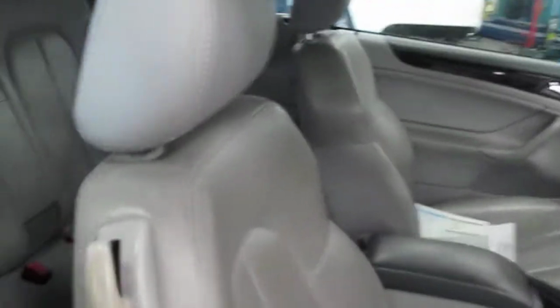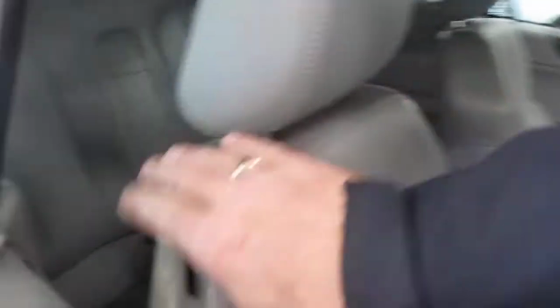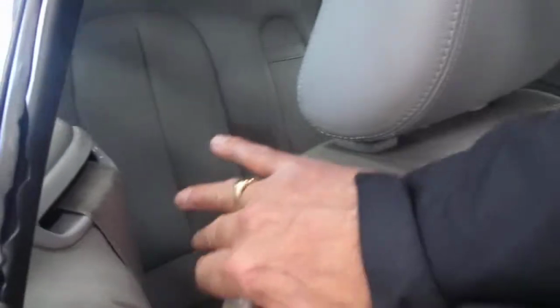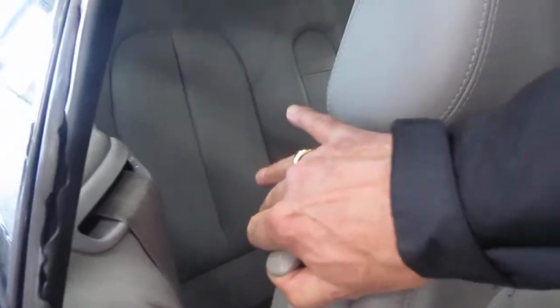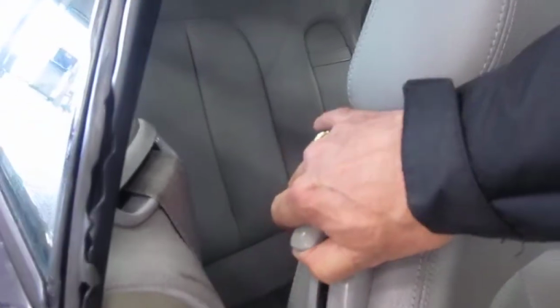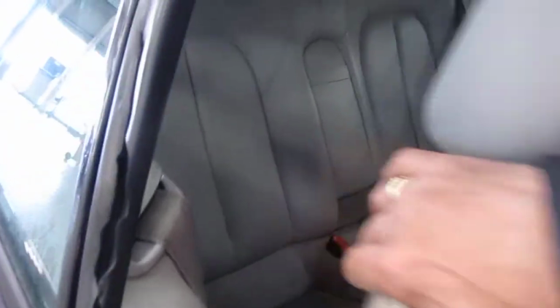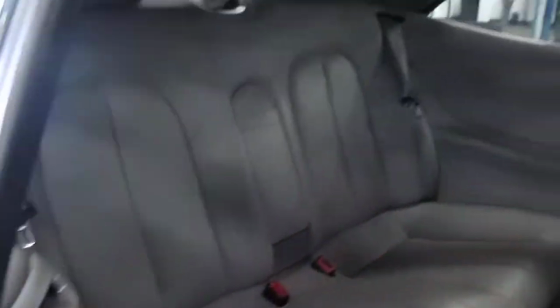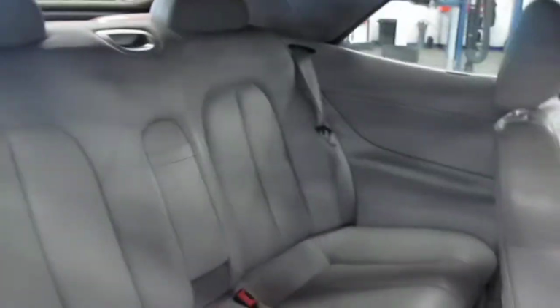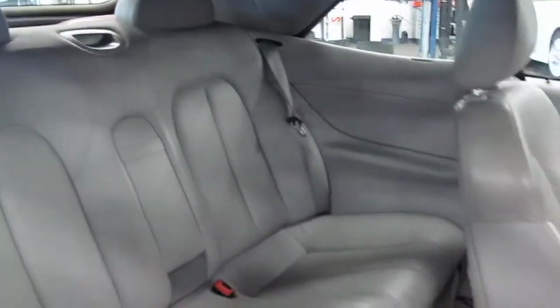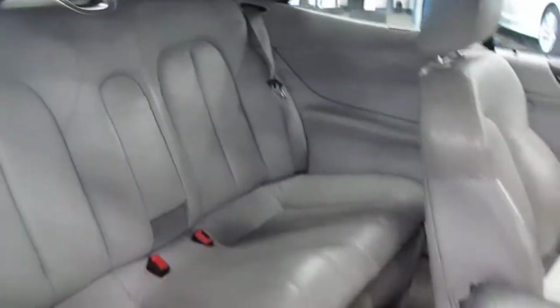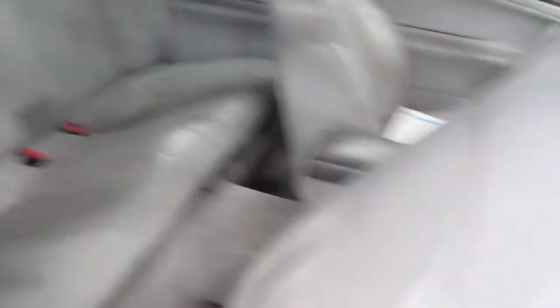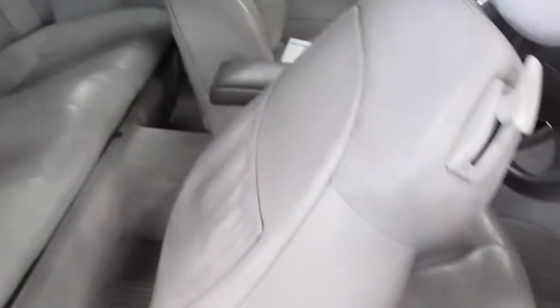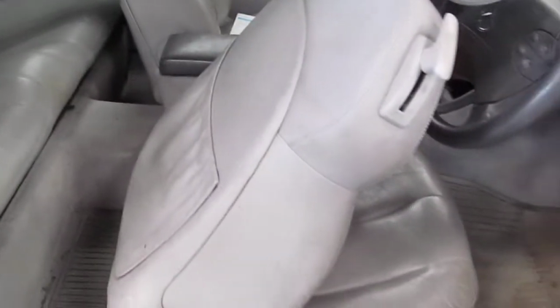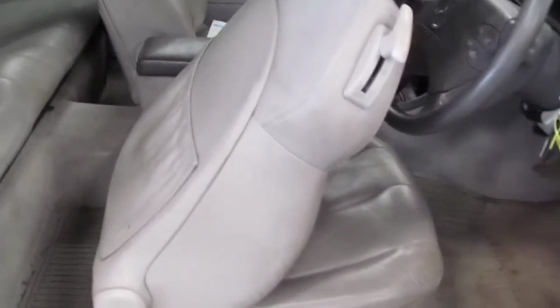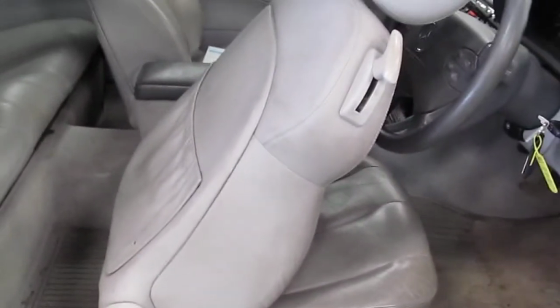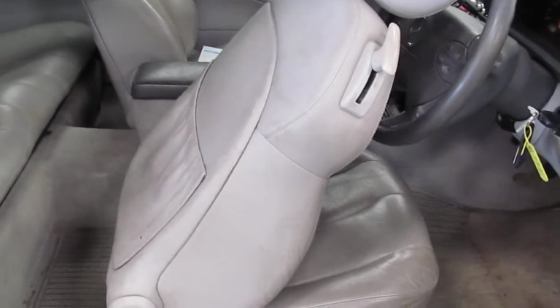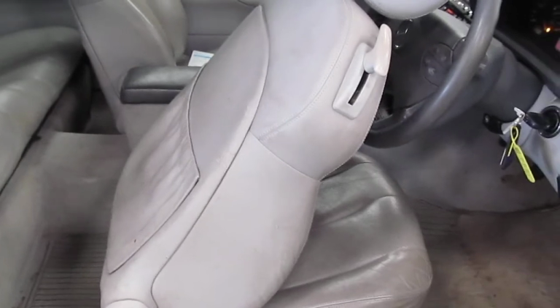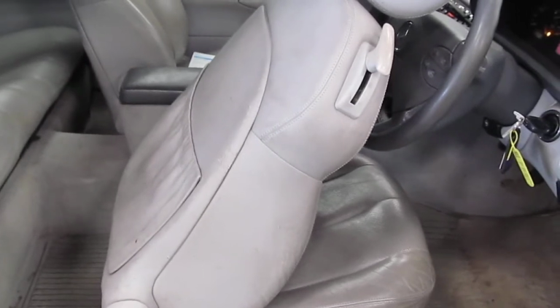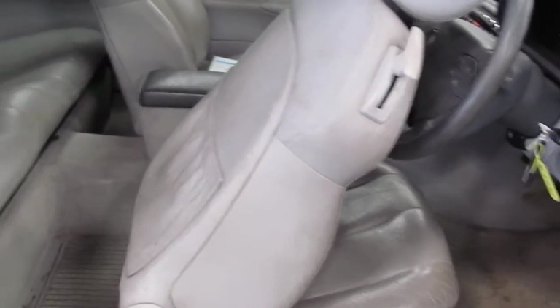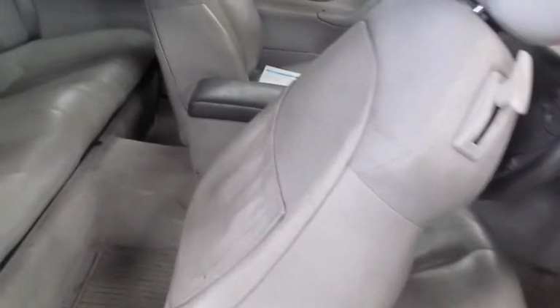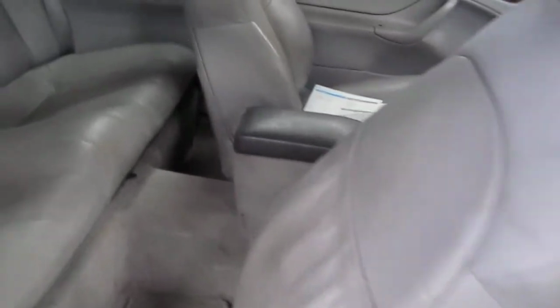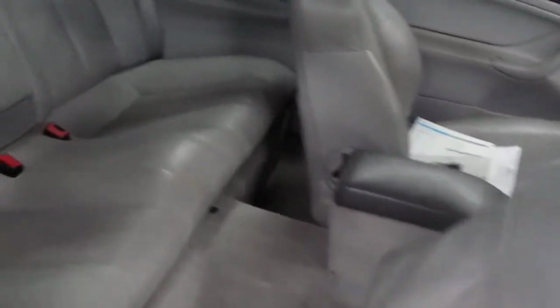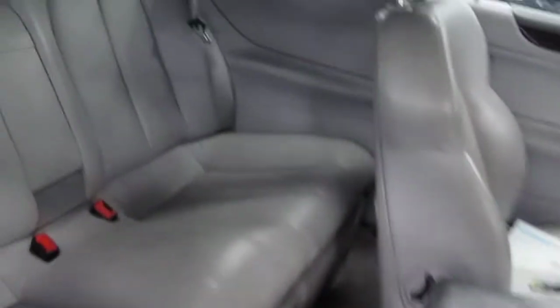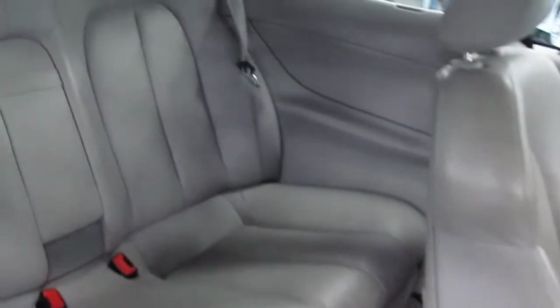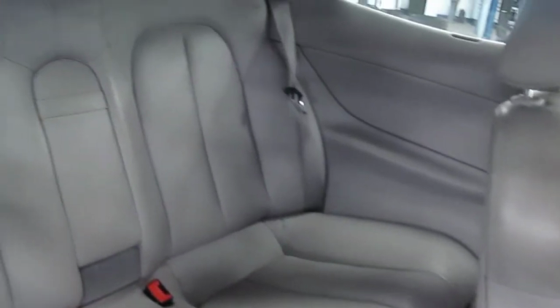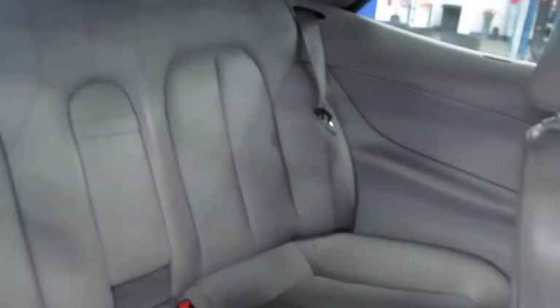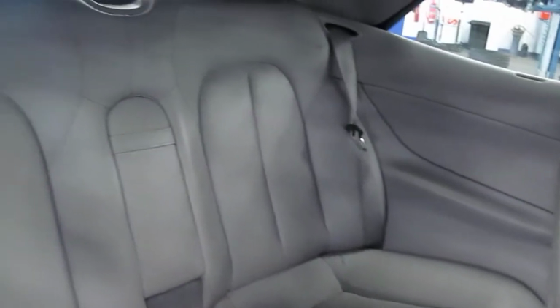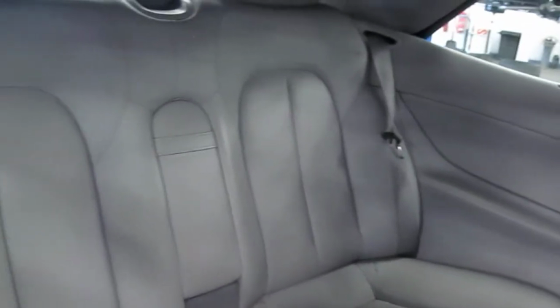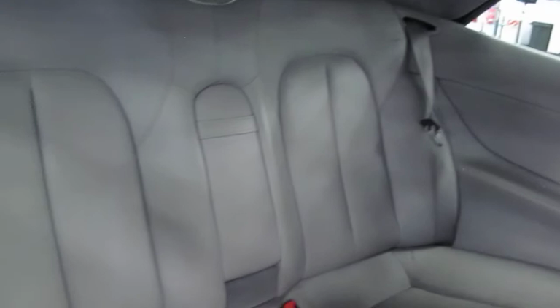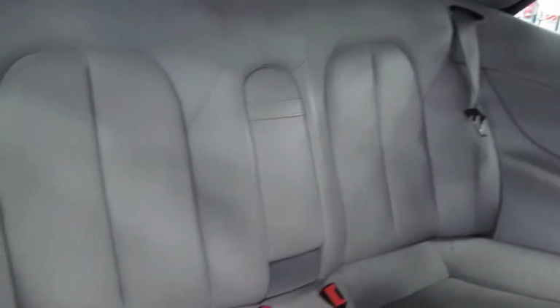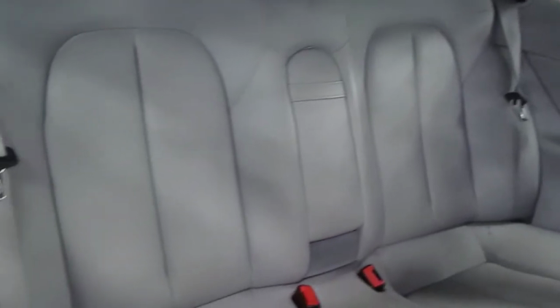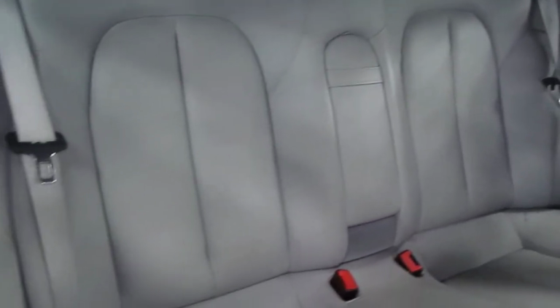In the rear of the car, it still has the automatic electric seat adjustment, which is marvellous and still works. The leather on the seats is in good order — just very dirty.